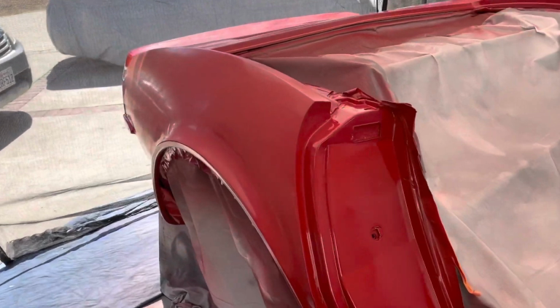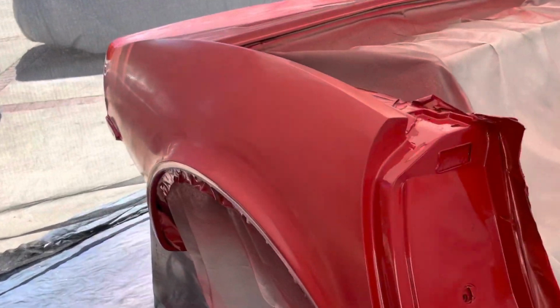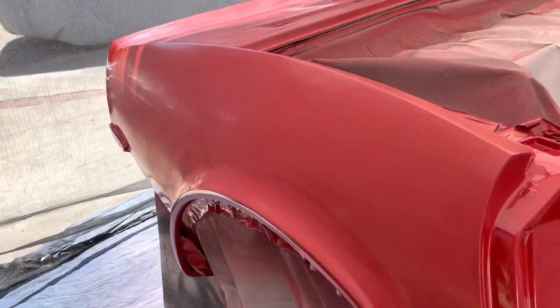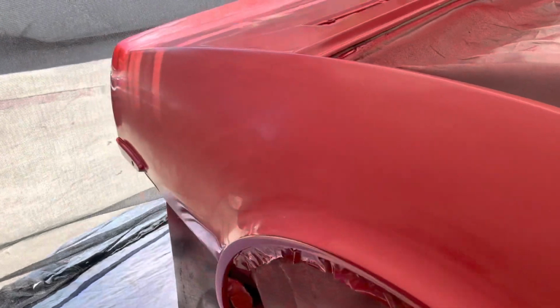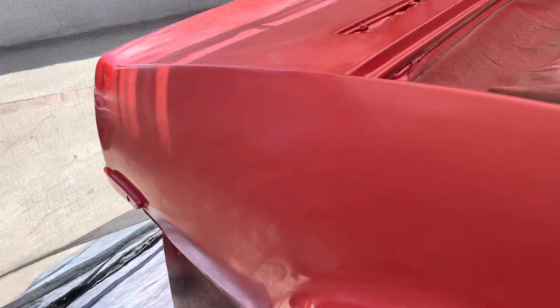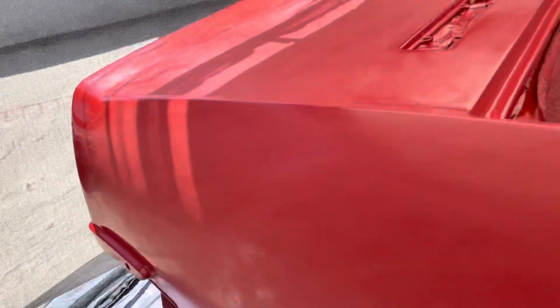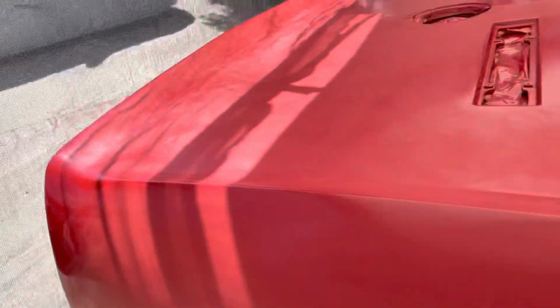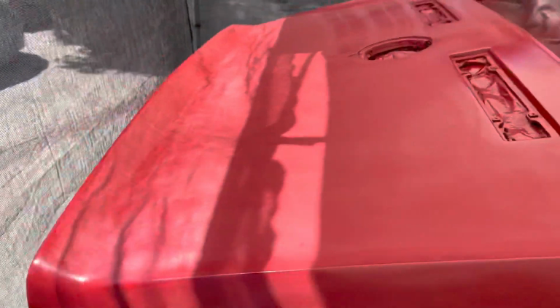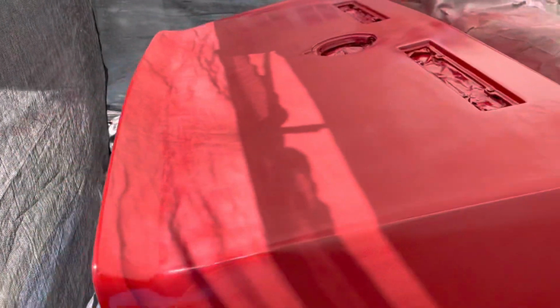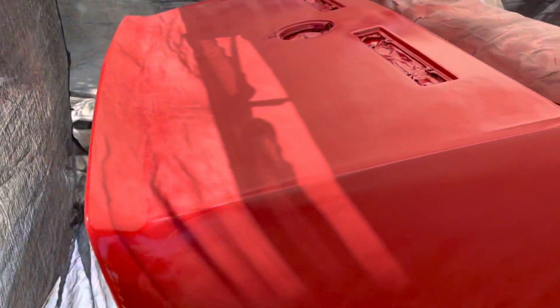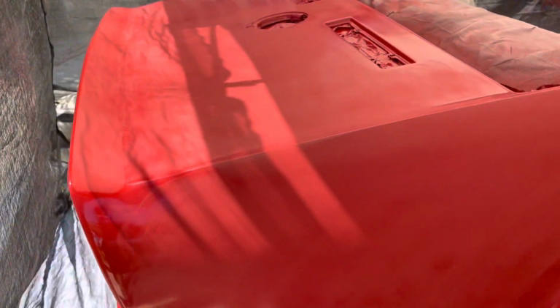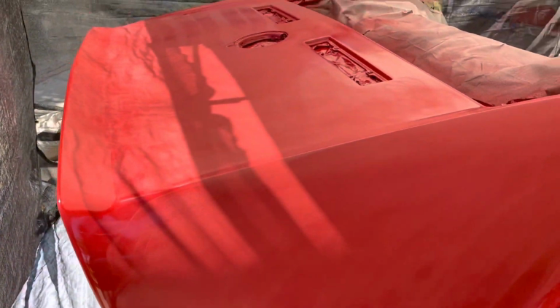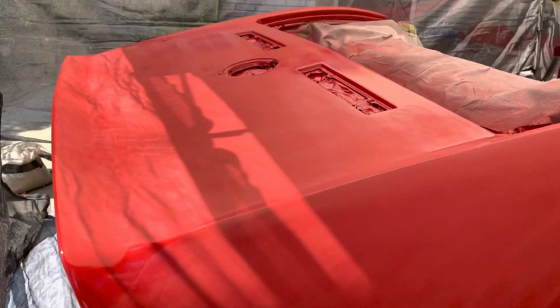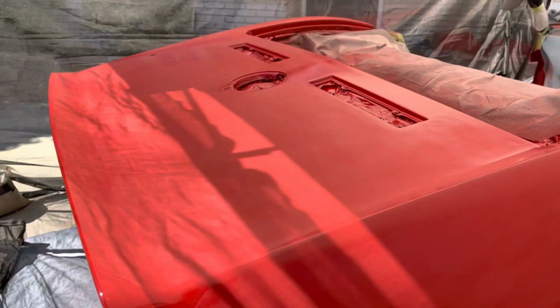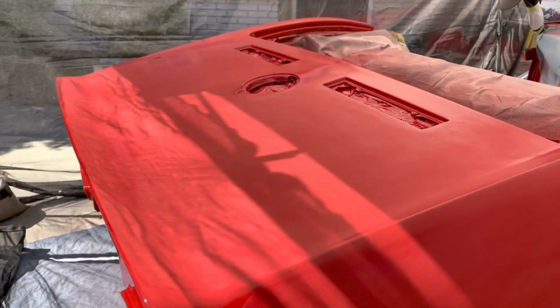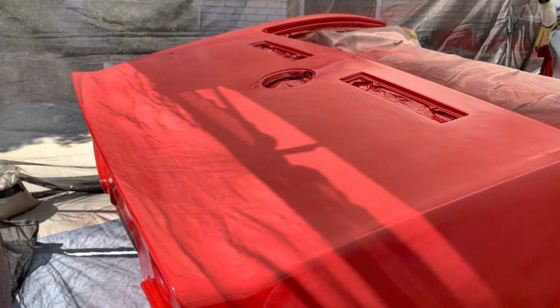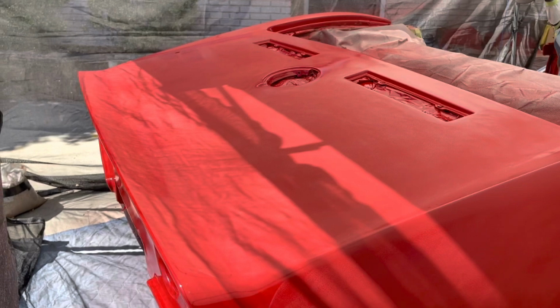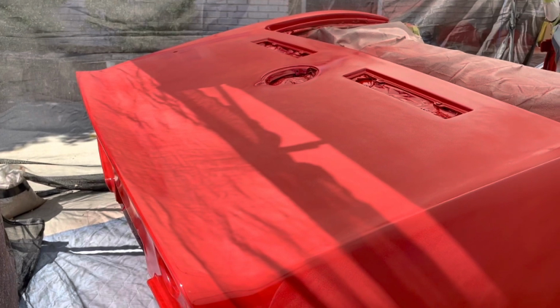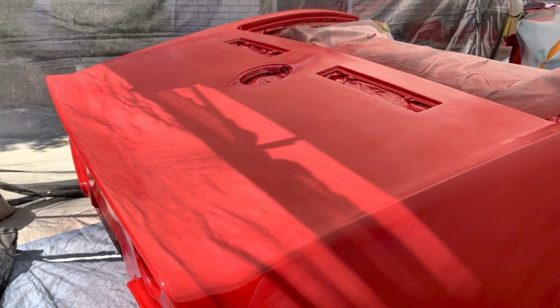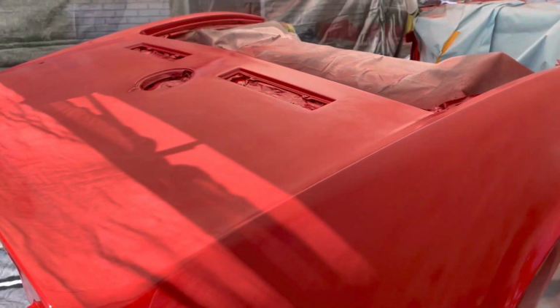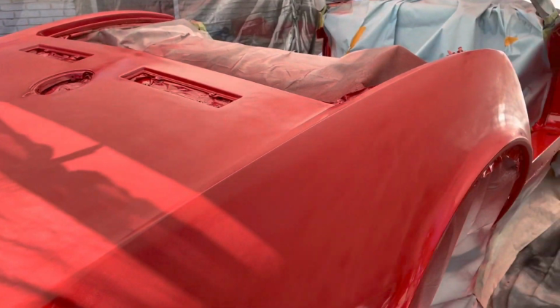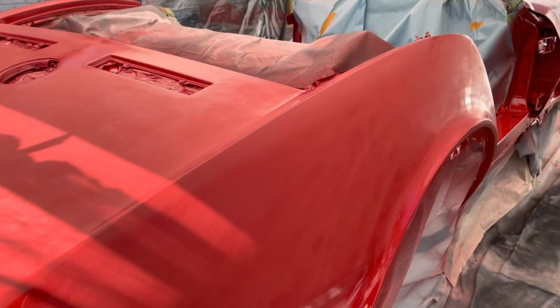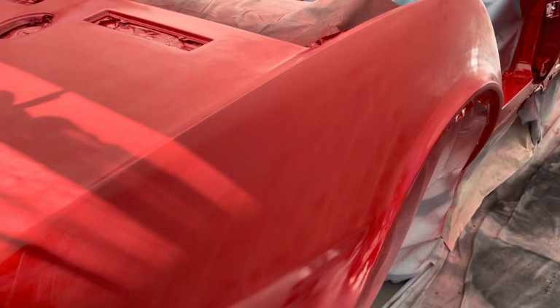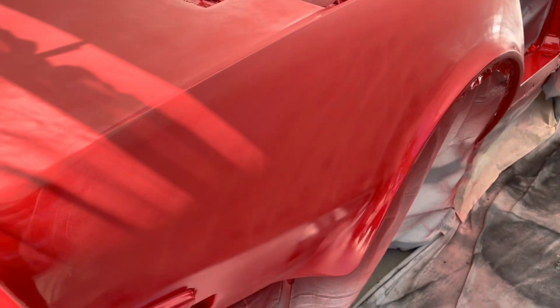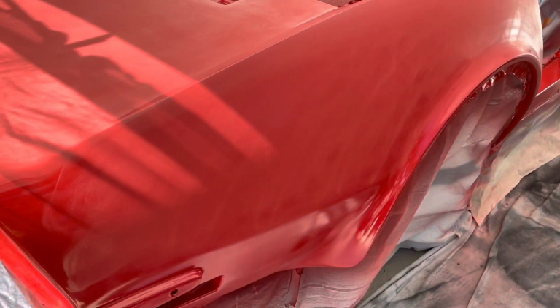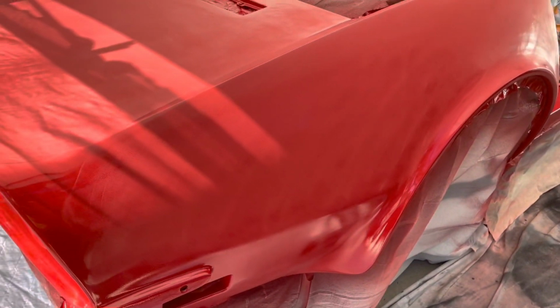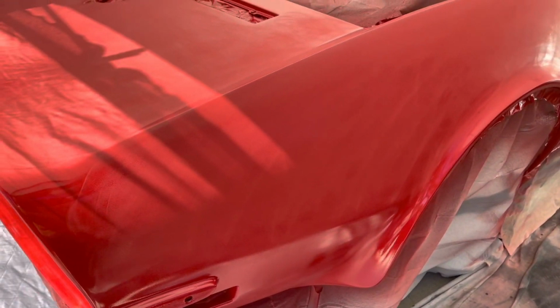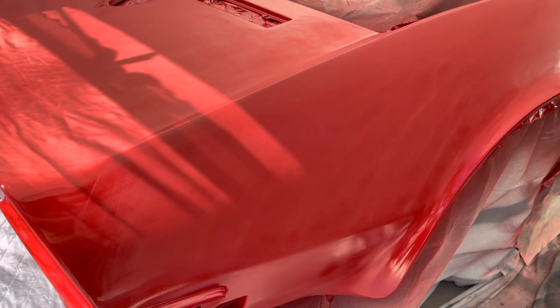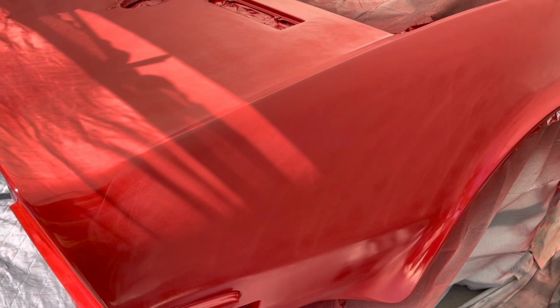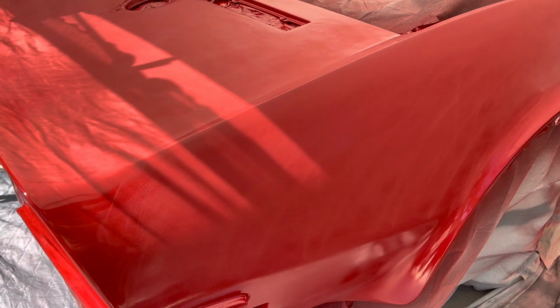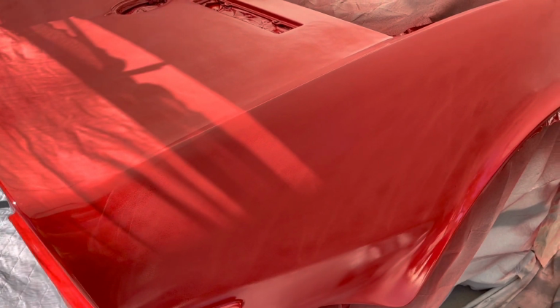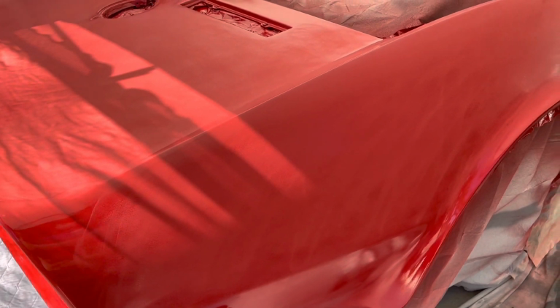I'm kind of relieved. It's always scary to have an issue in the middle of painting, but in my situation here I've just got to do what I've got to do. Check back soon.